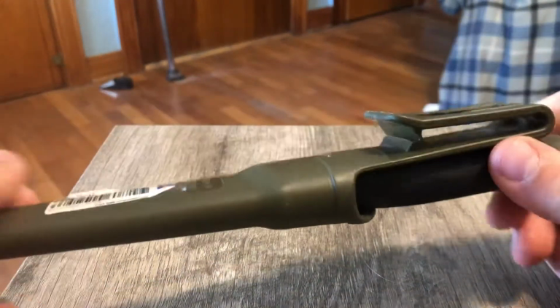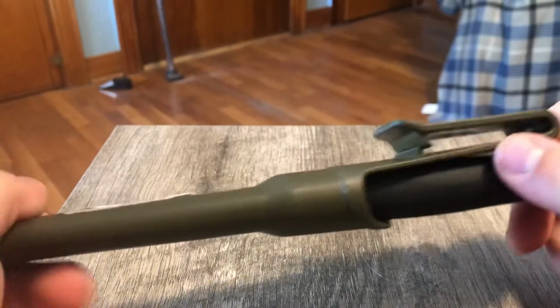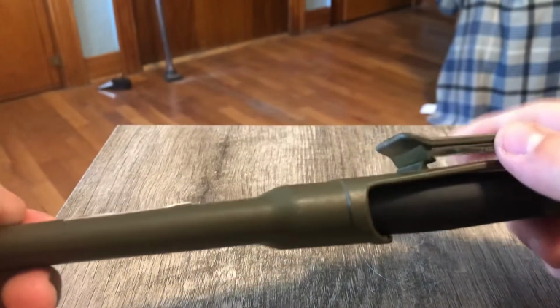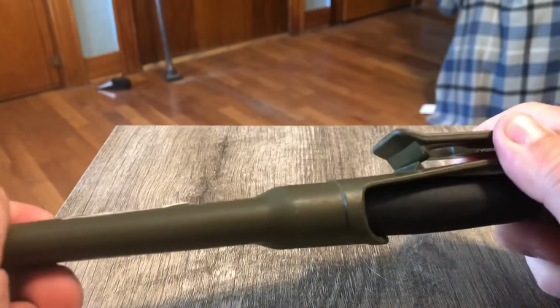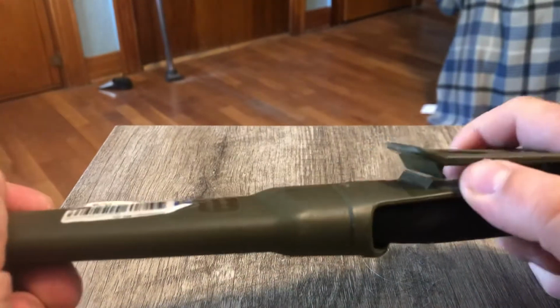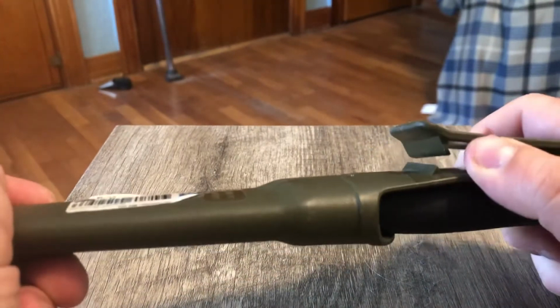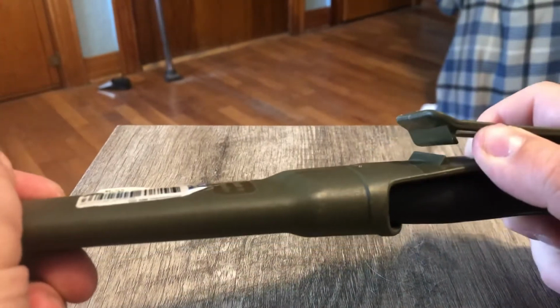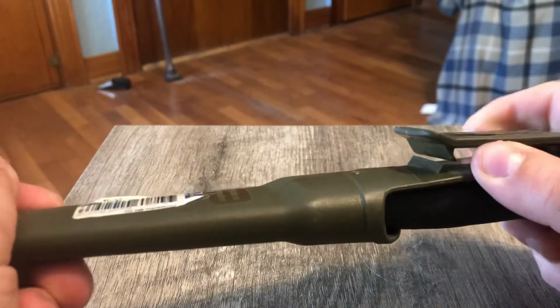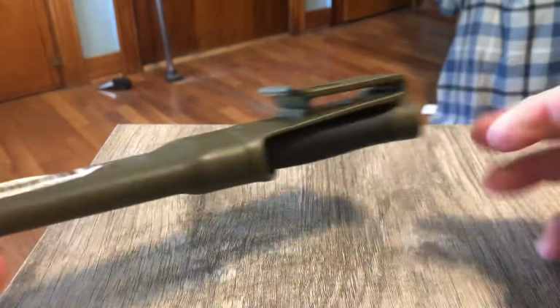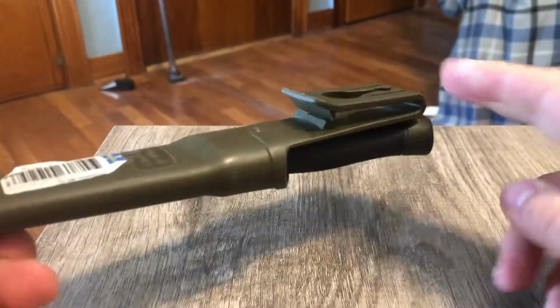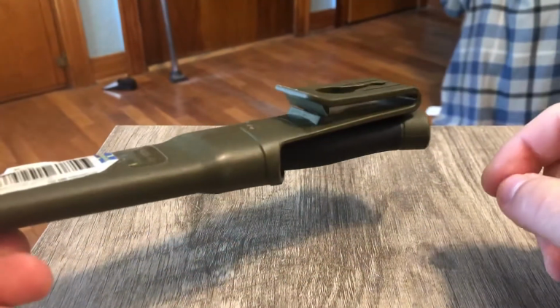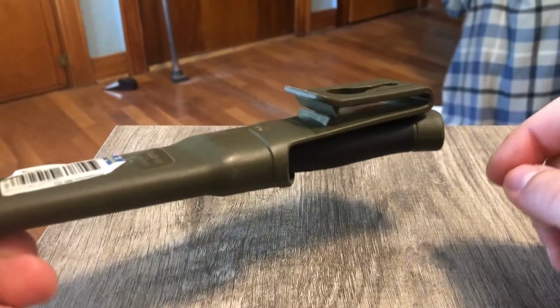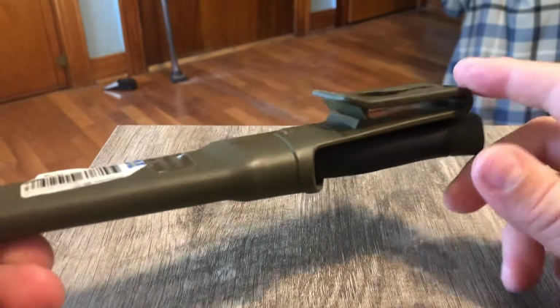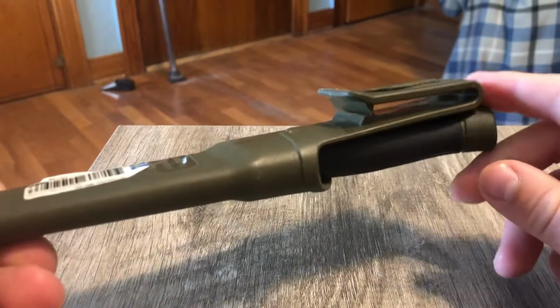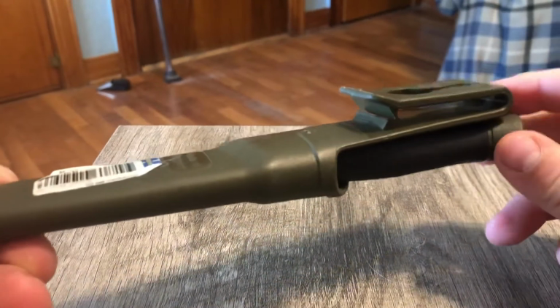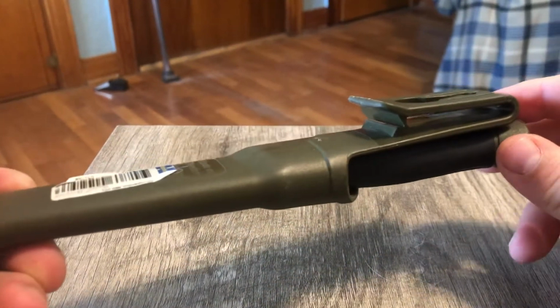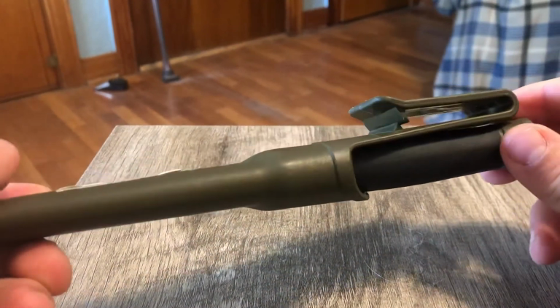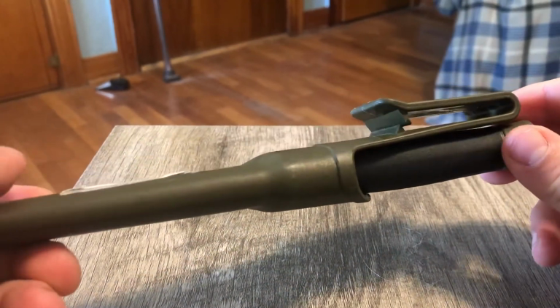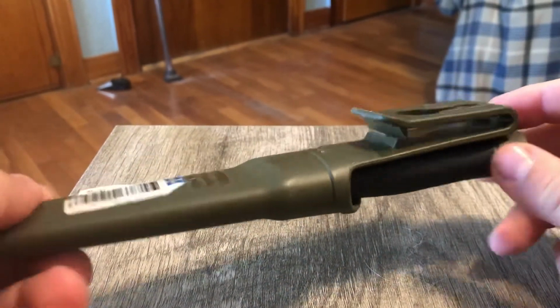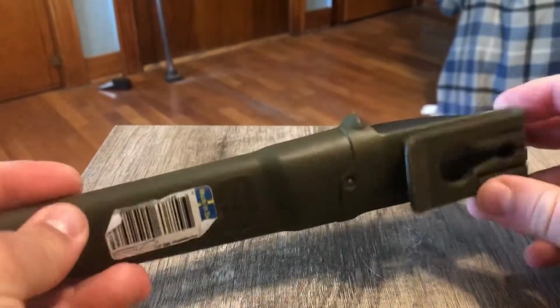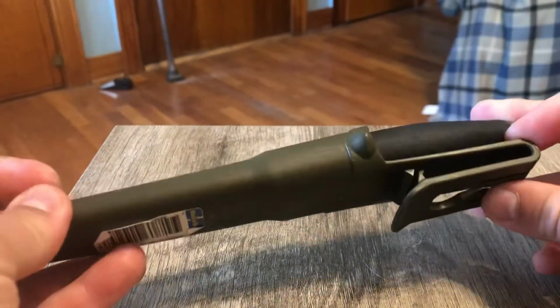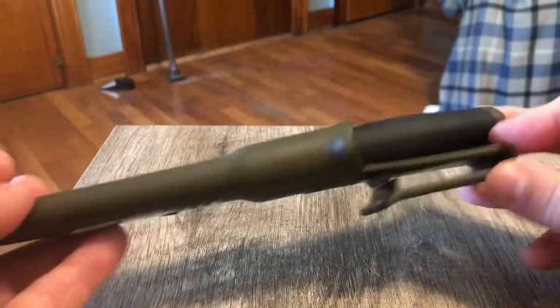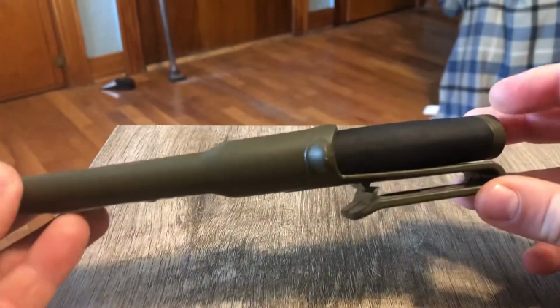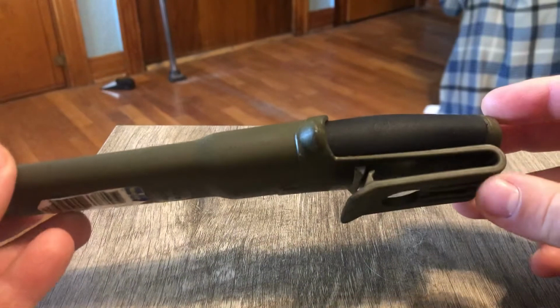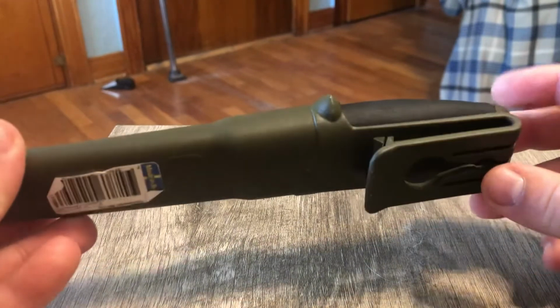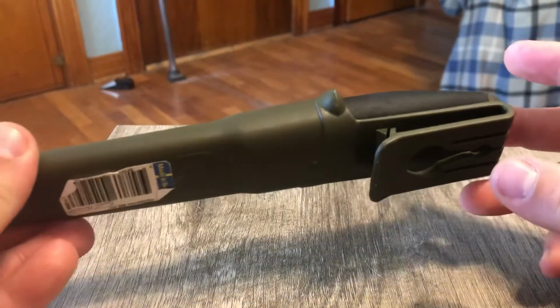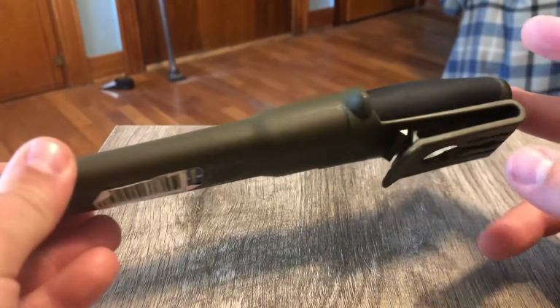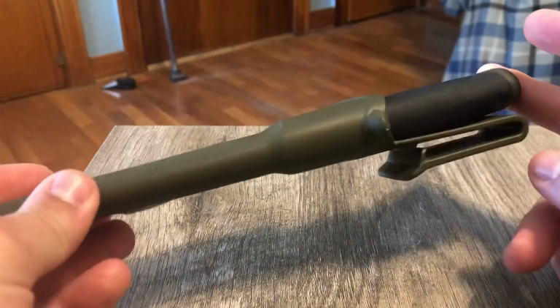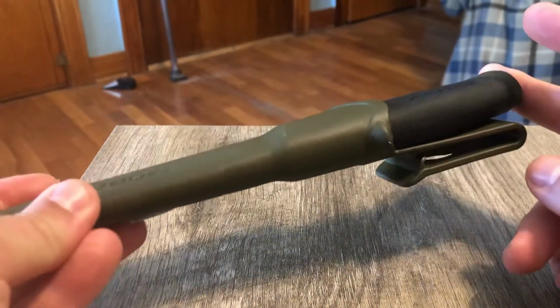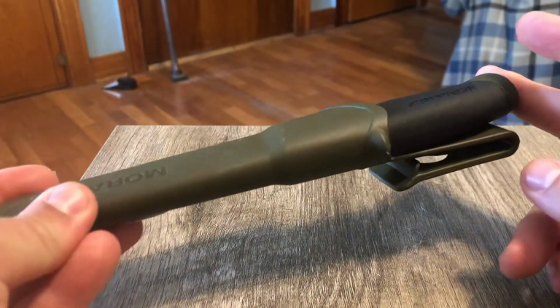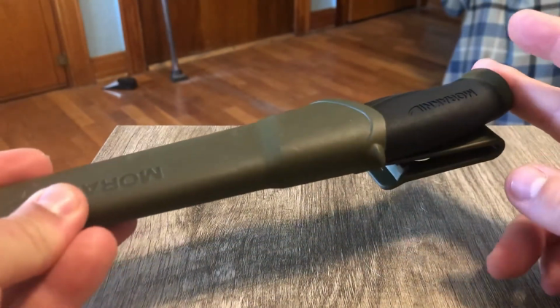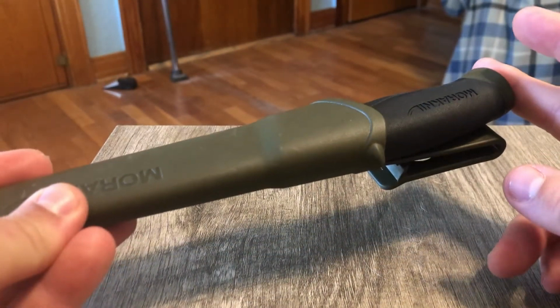My favorite part of it is actually this little clip. So it's not a loop for a belt, it's just a clip. If I'm here at the house I can just clip it to my basketball shorts or something if I need a knife and I'm walking around.